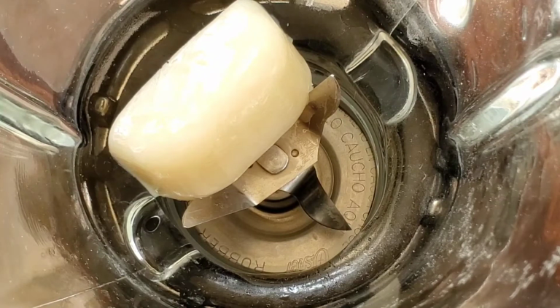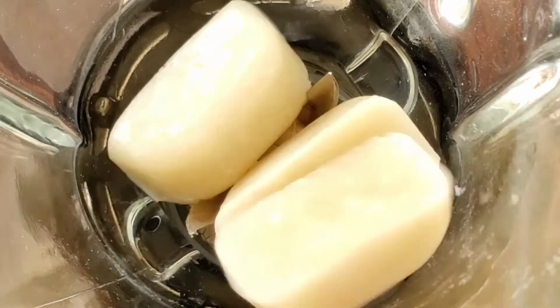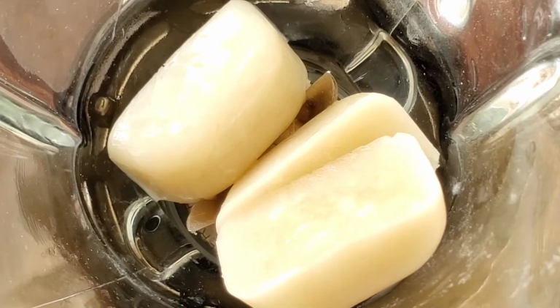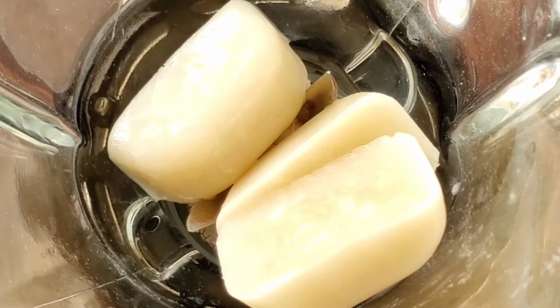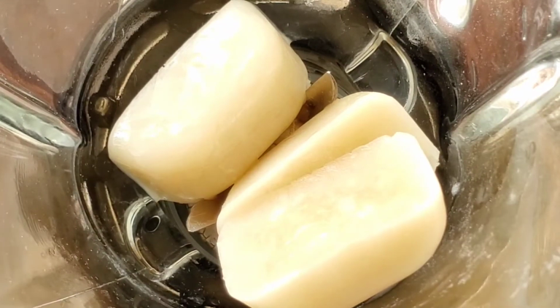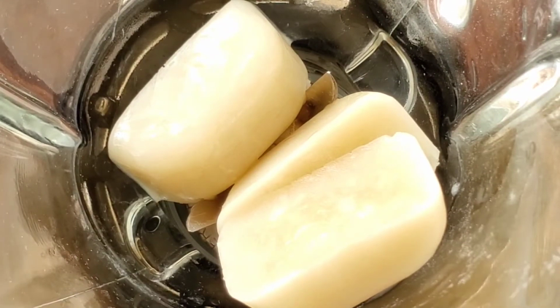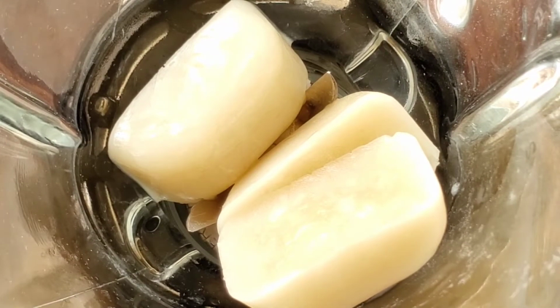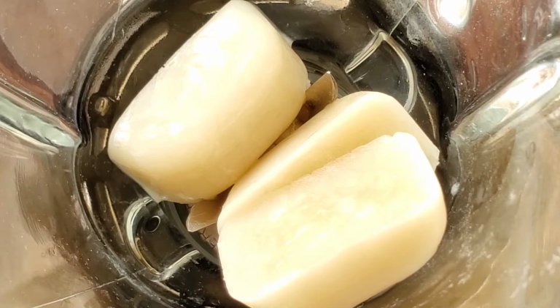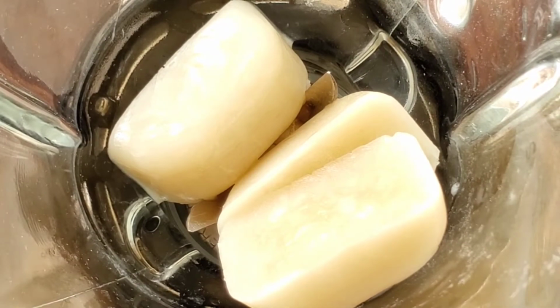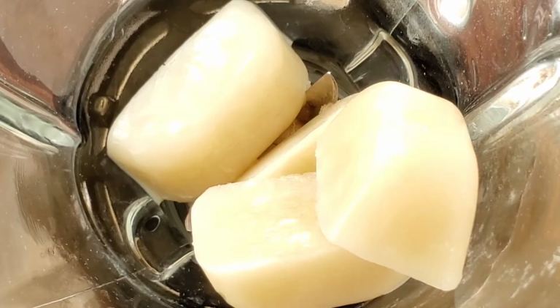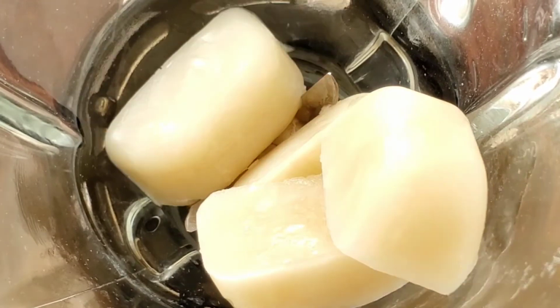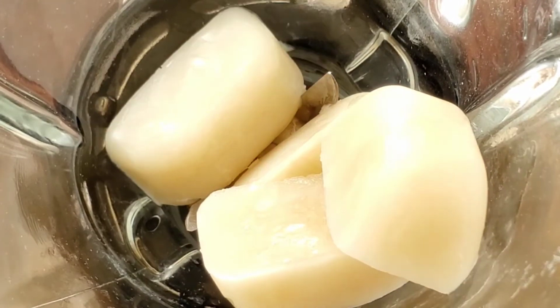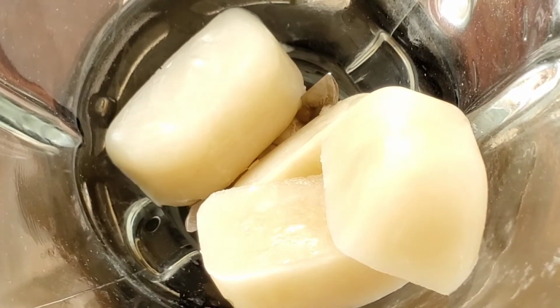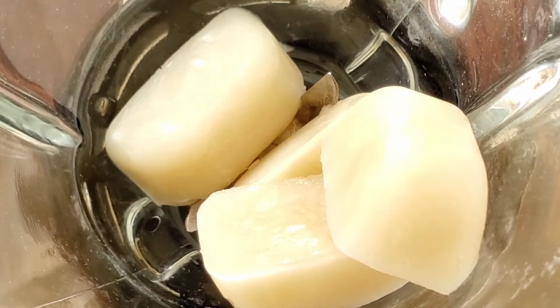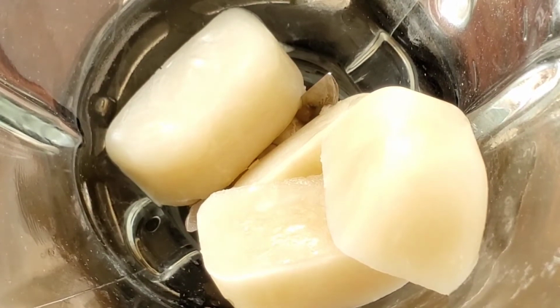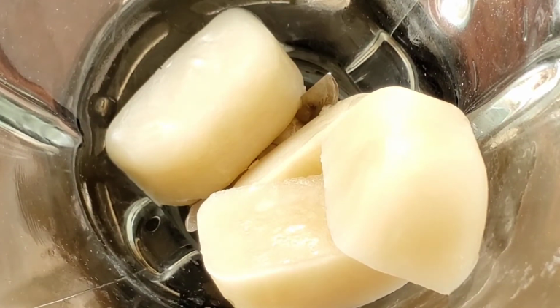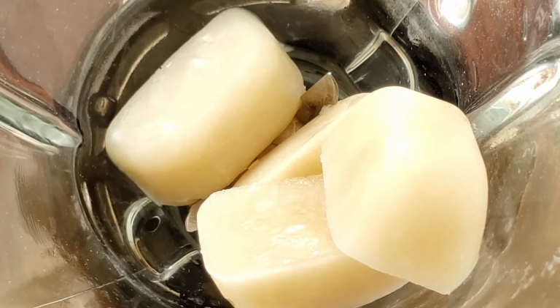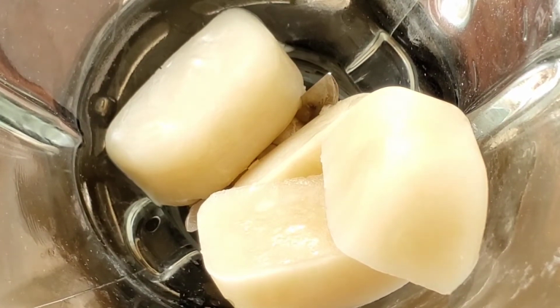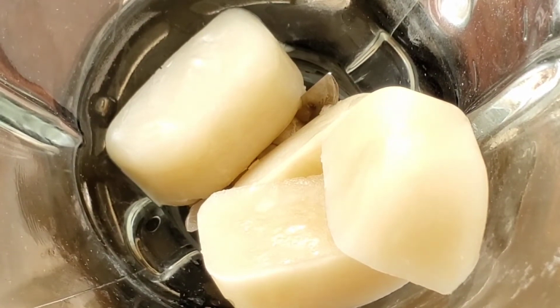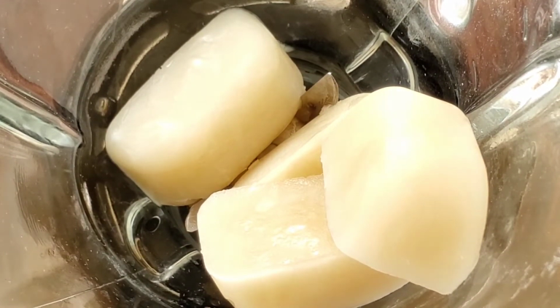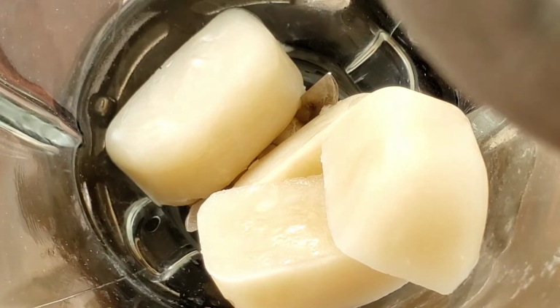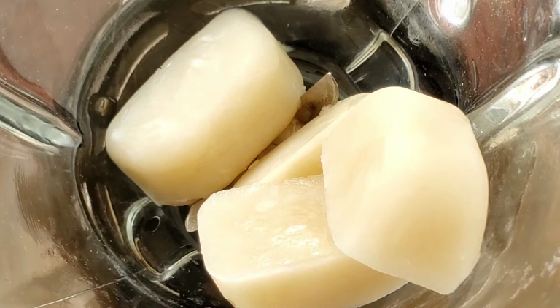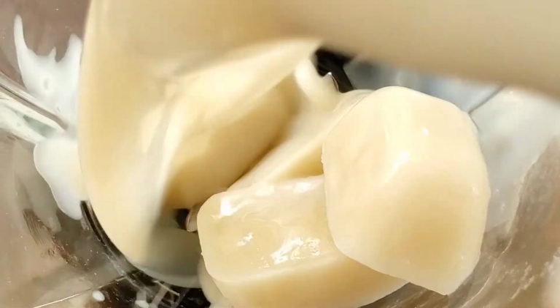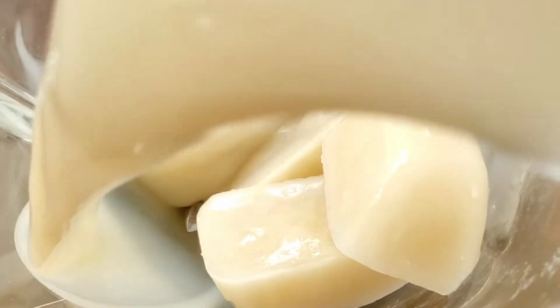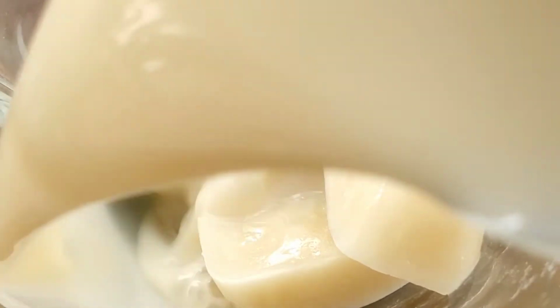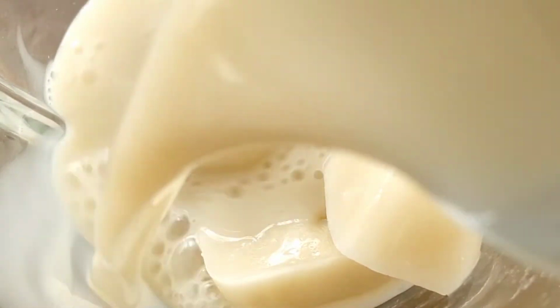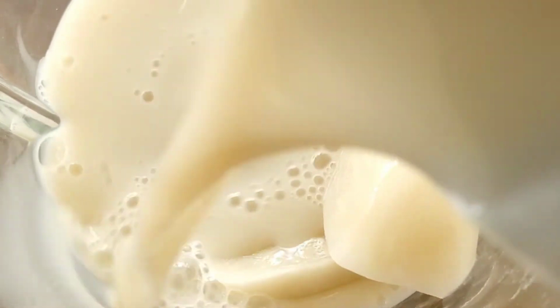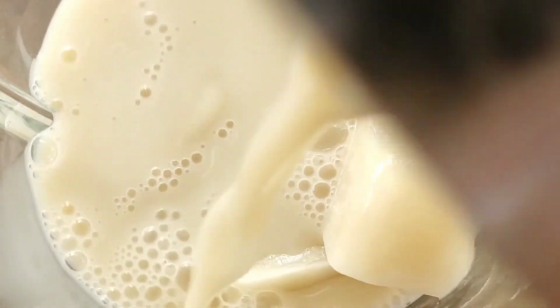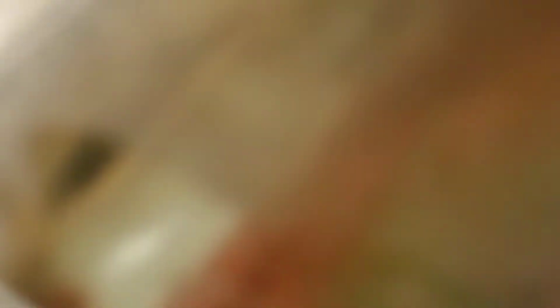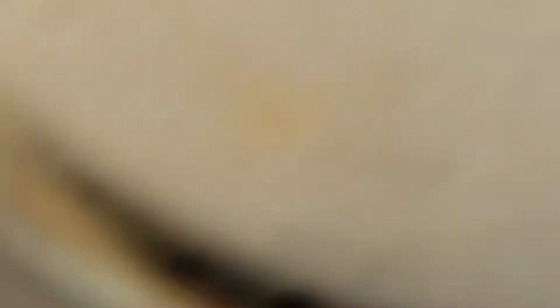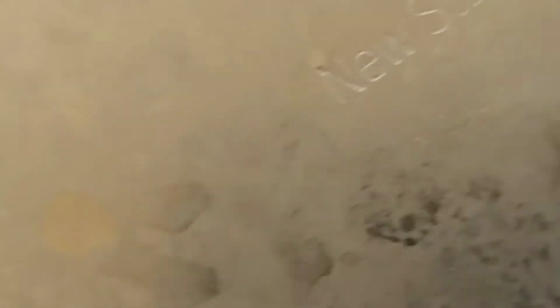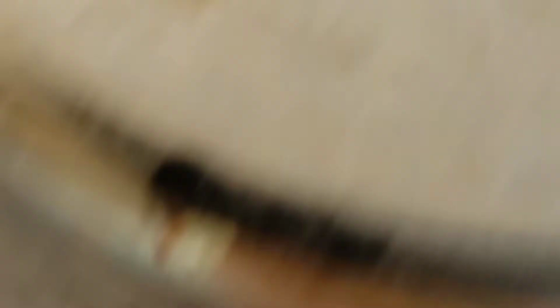Let's pop these into the blender. Adding in half a cup of the protein oat milk straight from the carton.